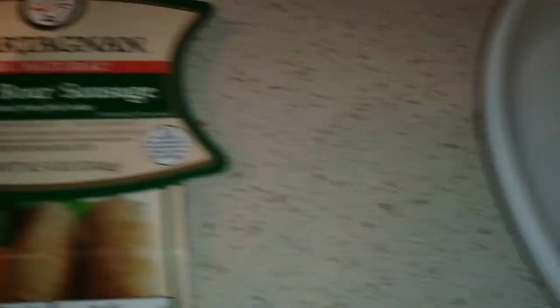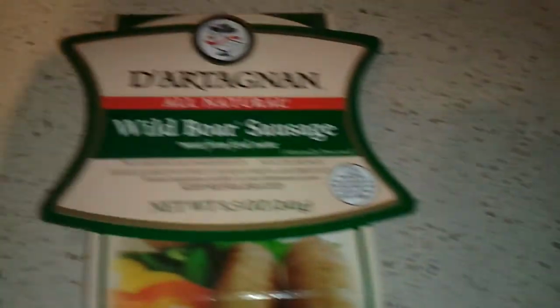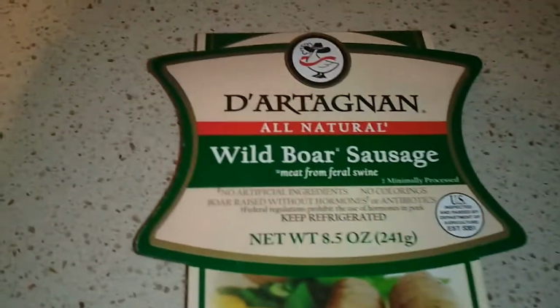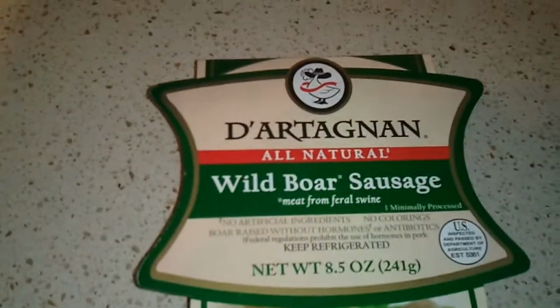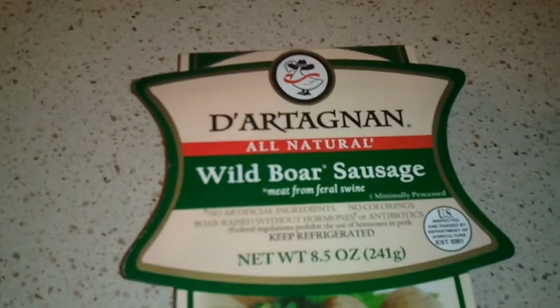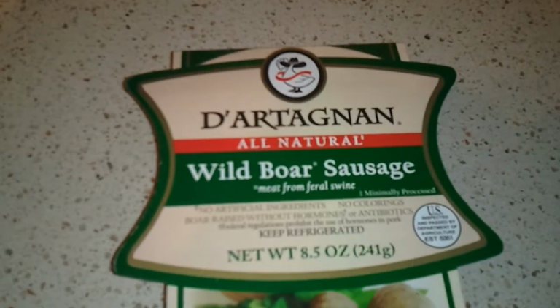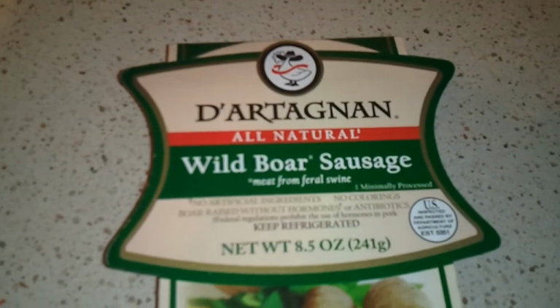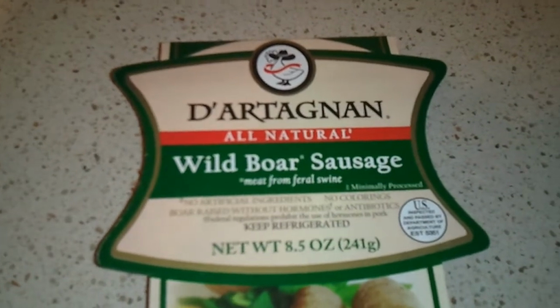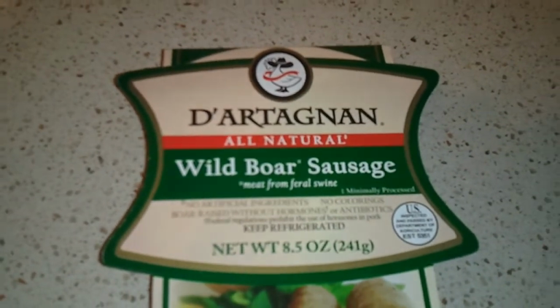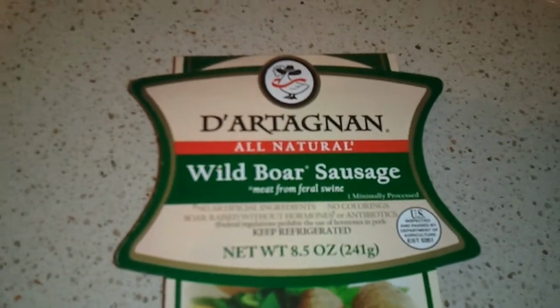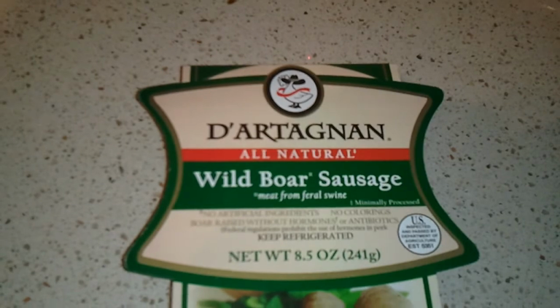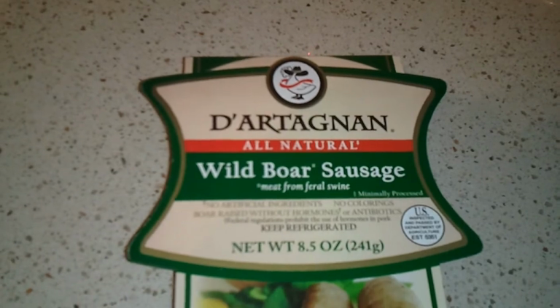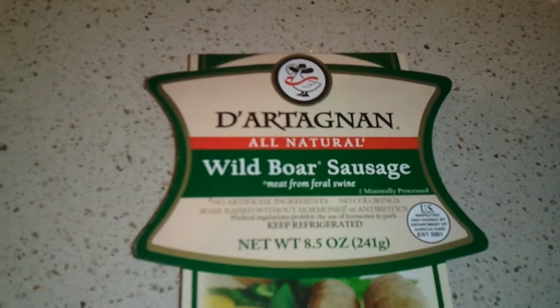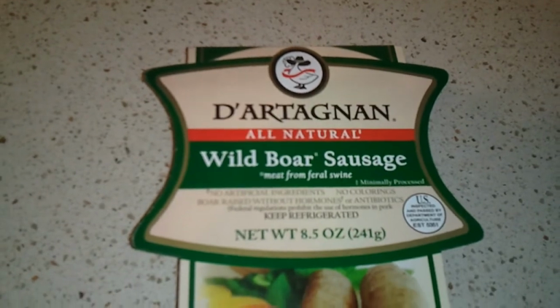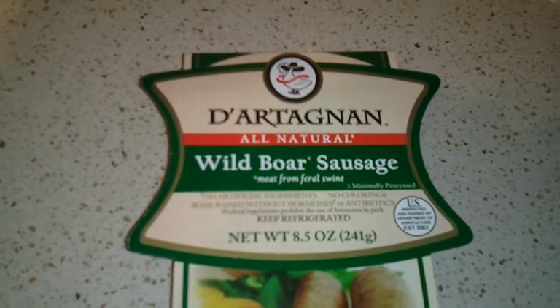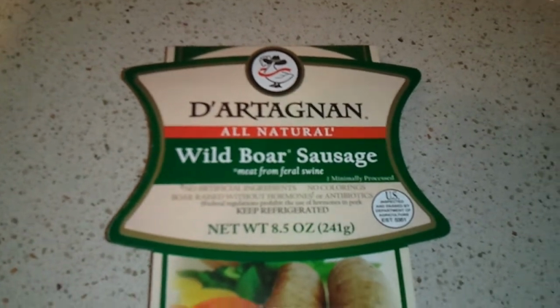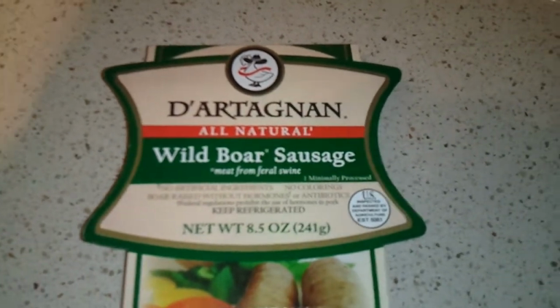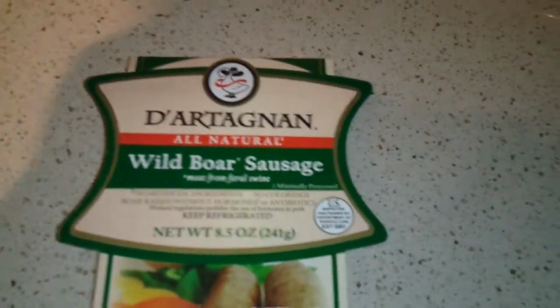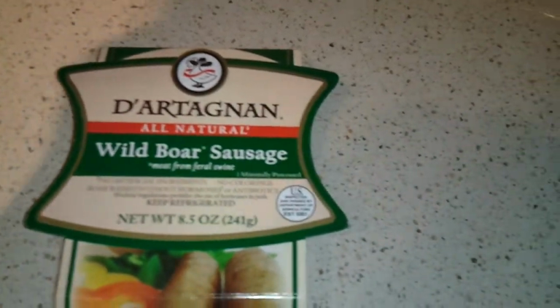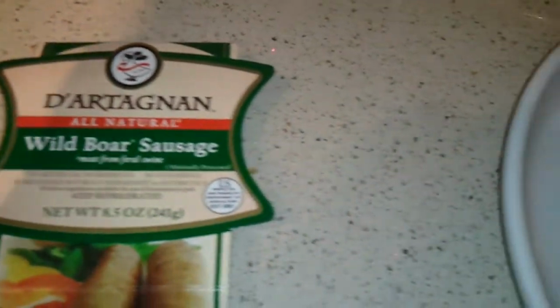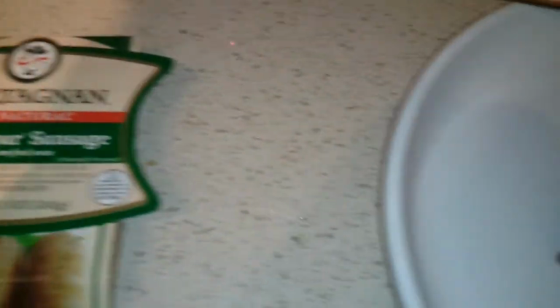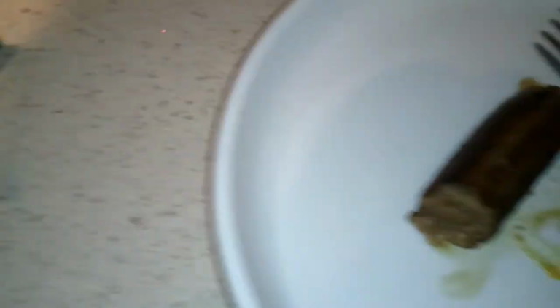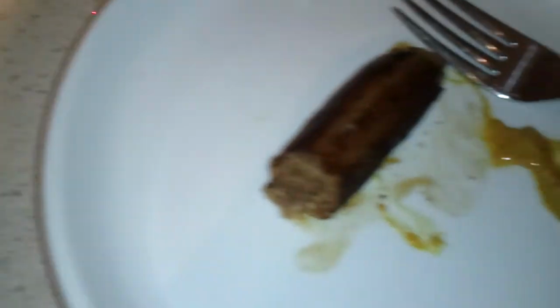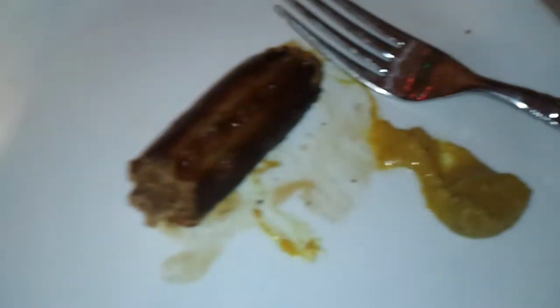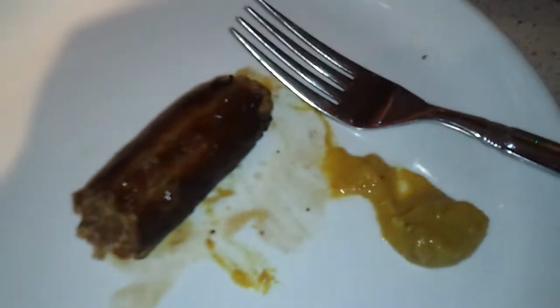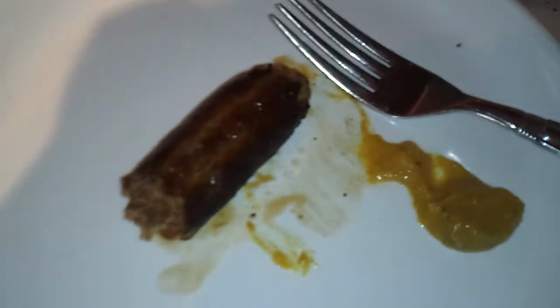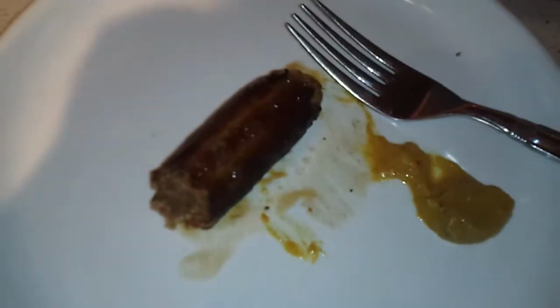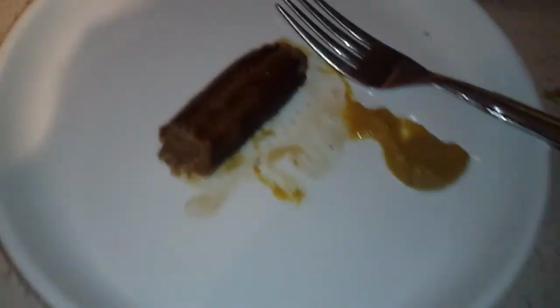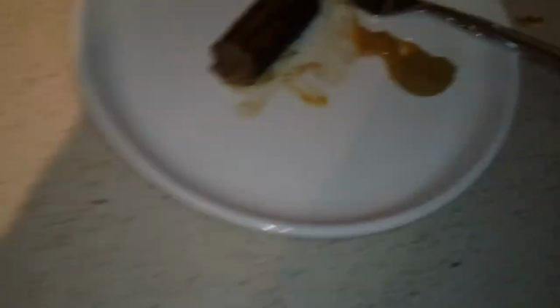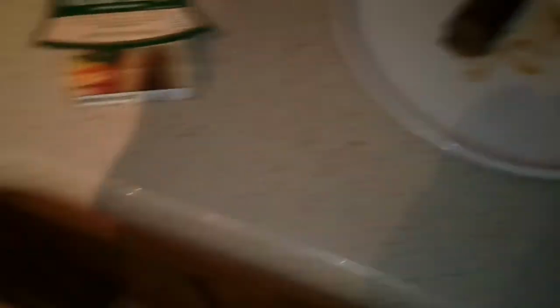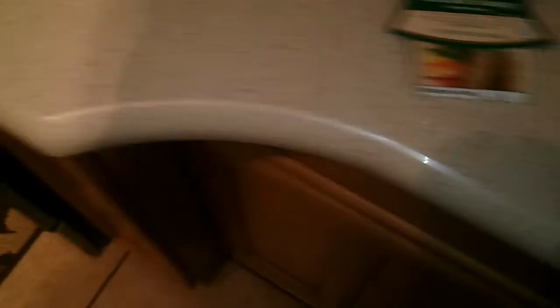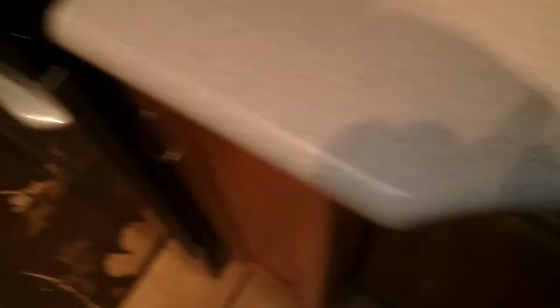And again, that's a D'Artagnan all-natural wild boar sausage. Hope you enjoyed — I sure did.